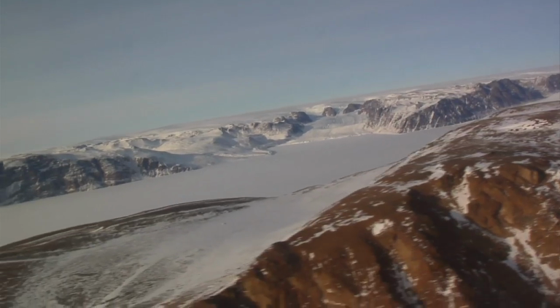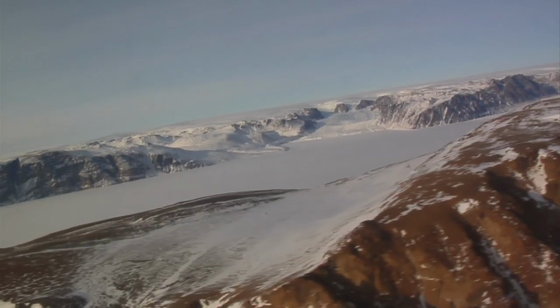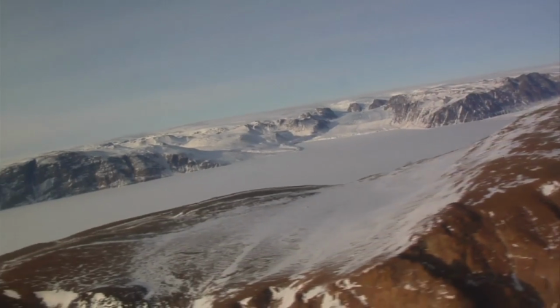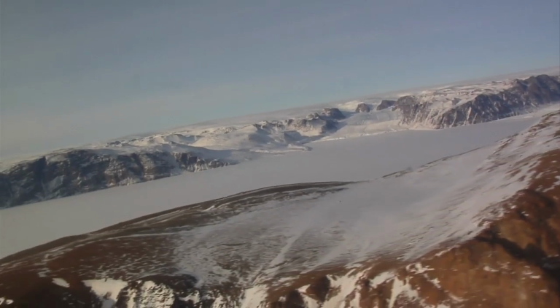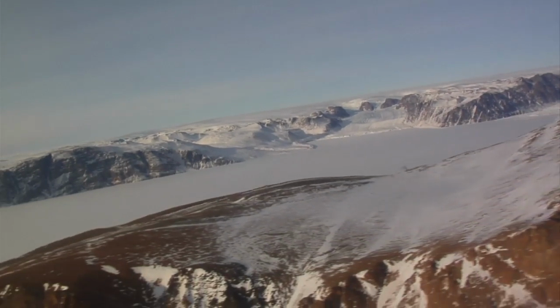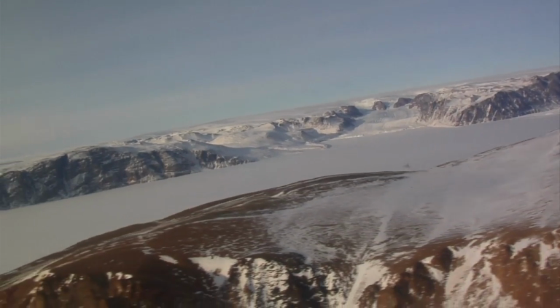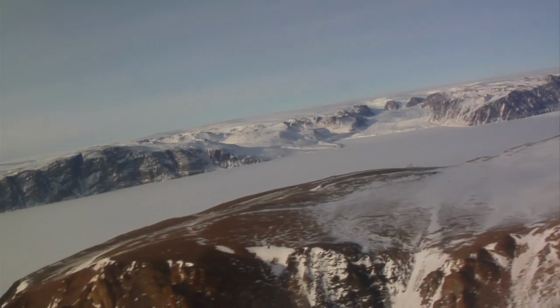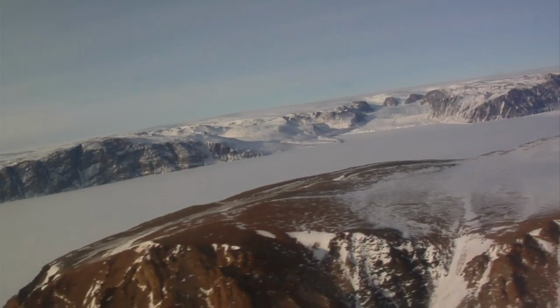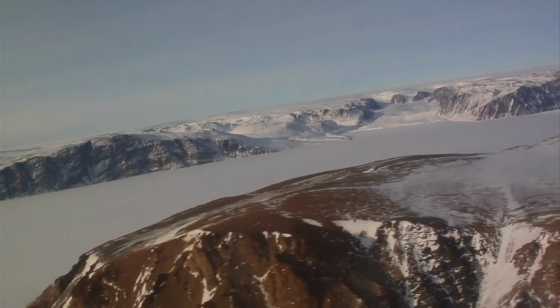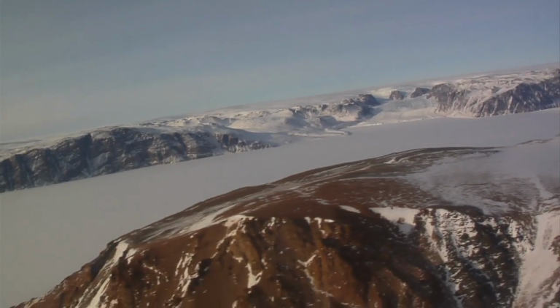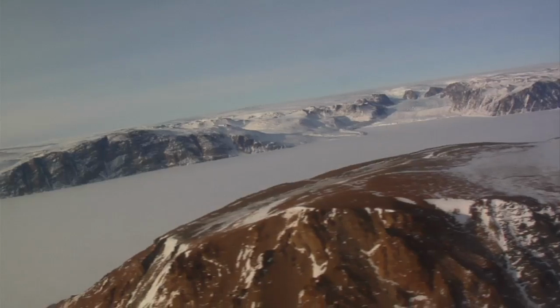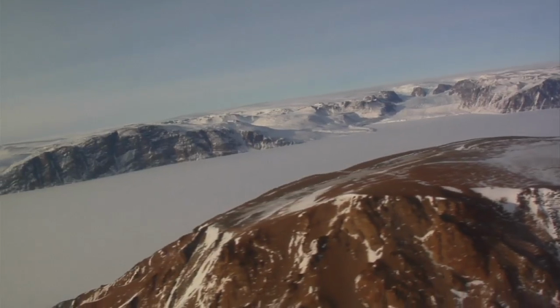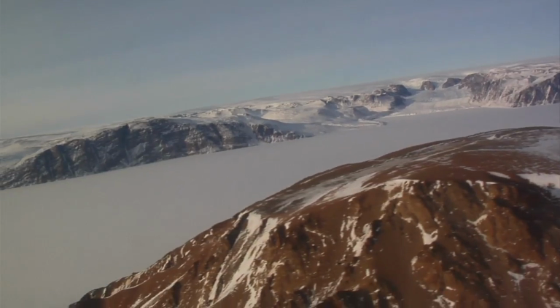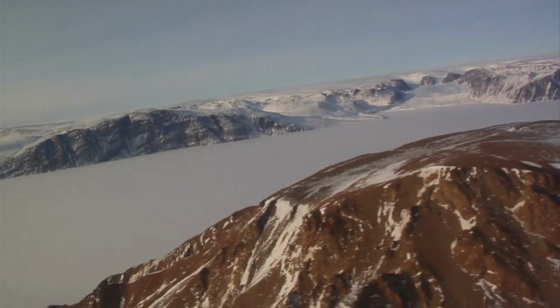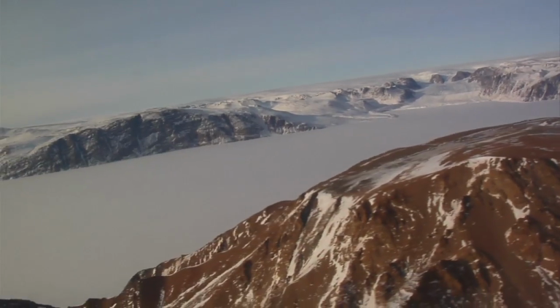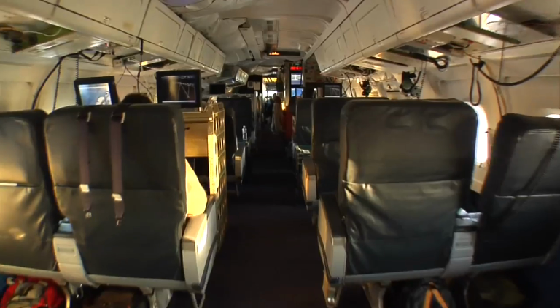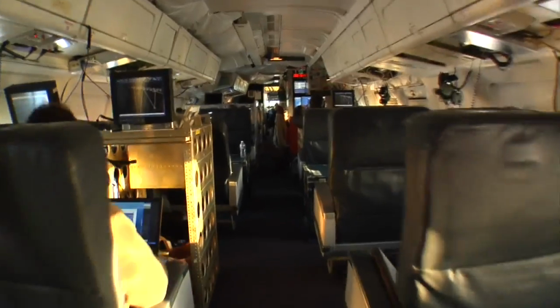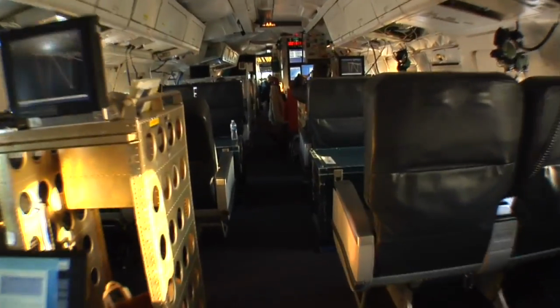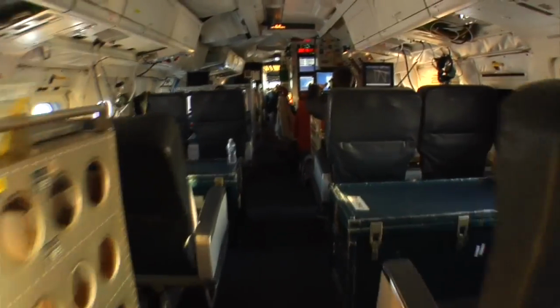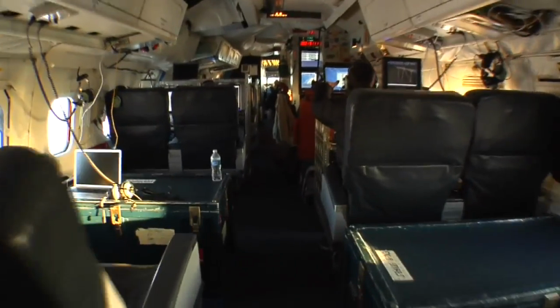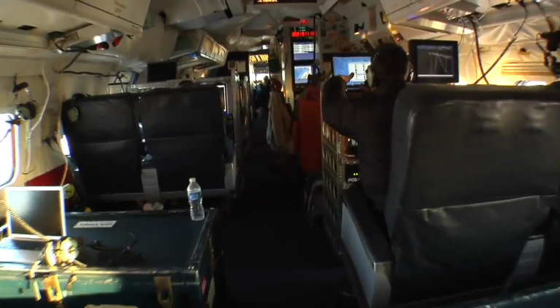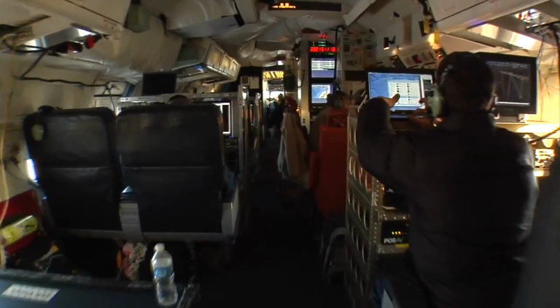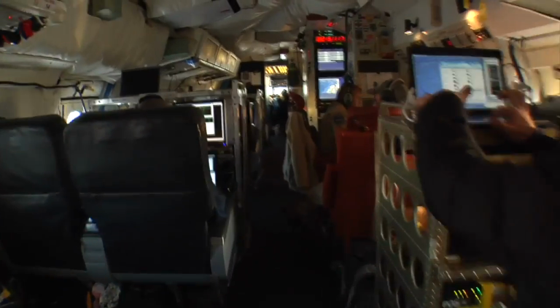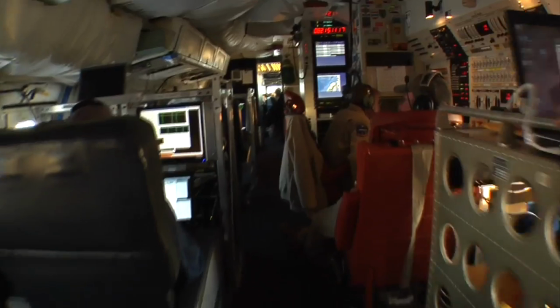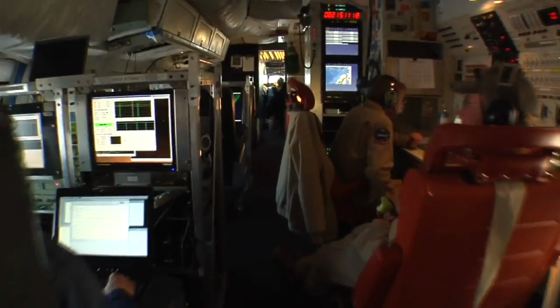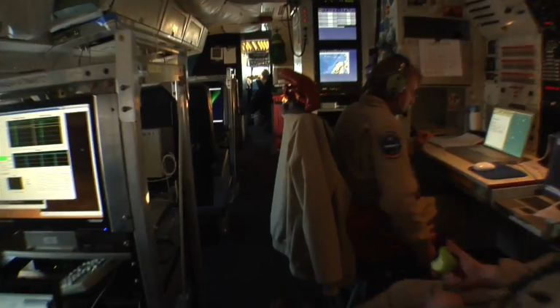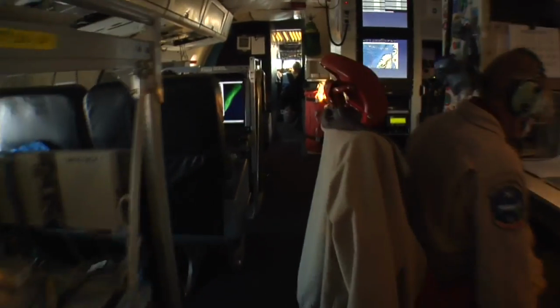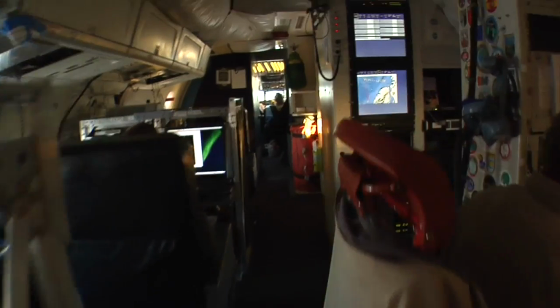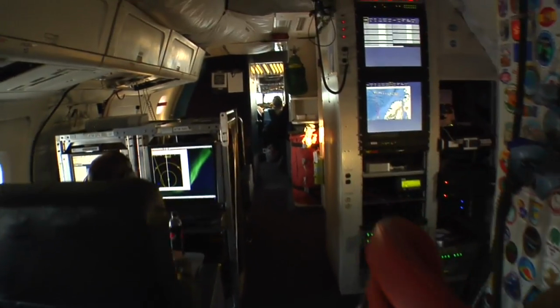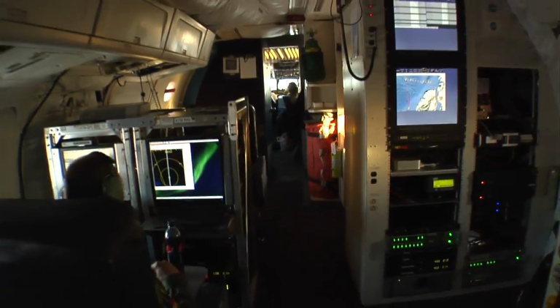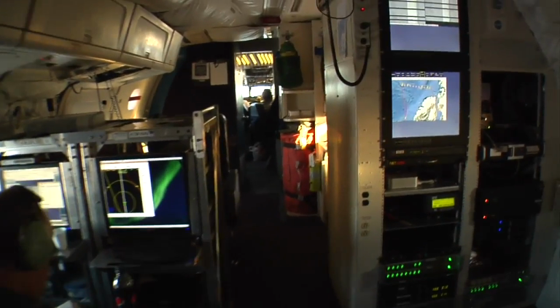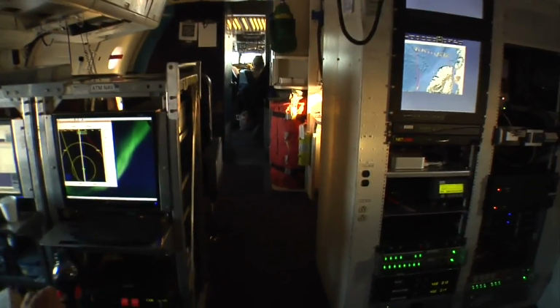The purpose of IceBridge is to provide data about the Earth's polar regions, allowing us to monitor change in ice cover. IceBridge scientists accomplish this by measuring the ice with a variety of instruments aboard the fully equipped DC-8 aircraft.